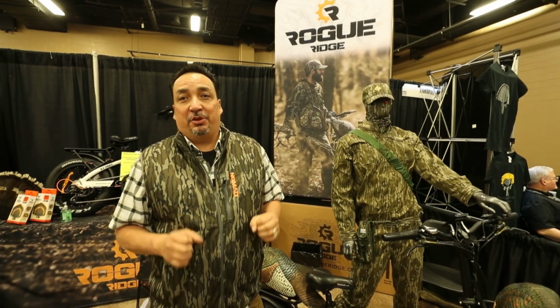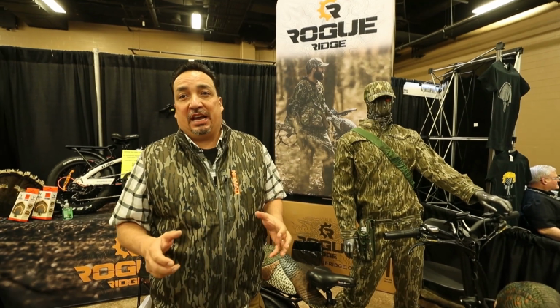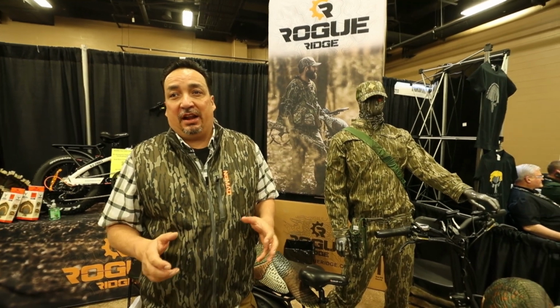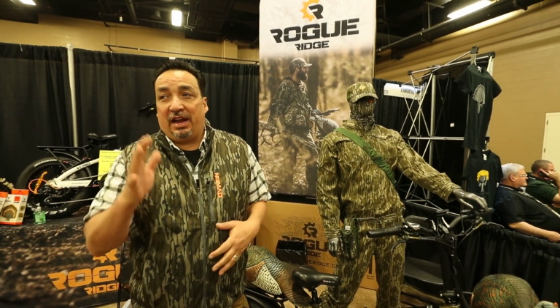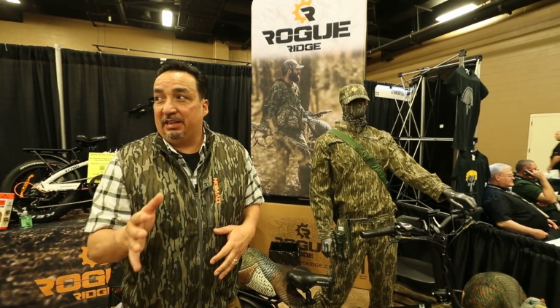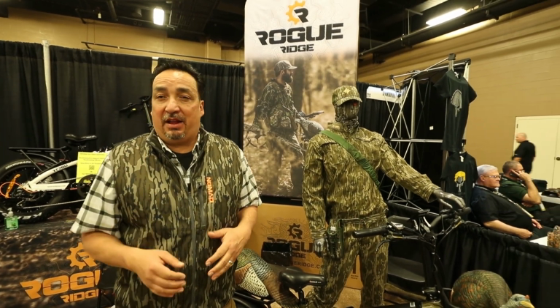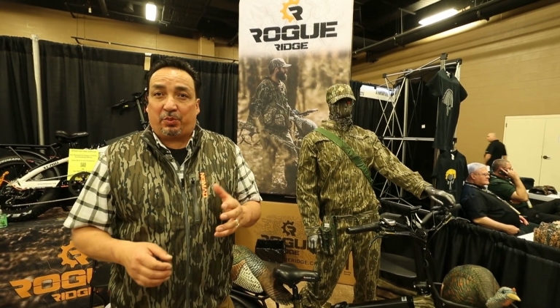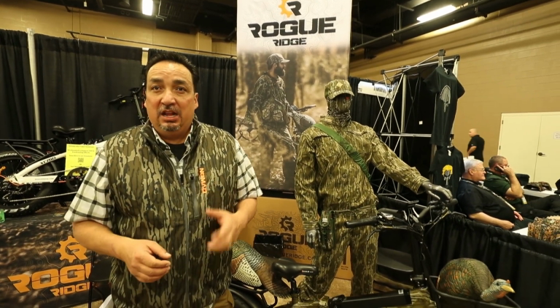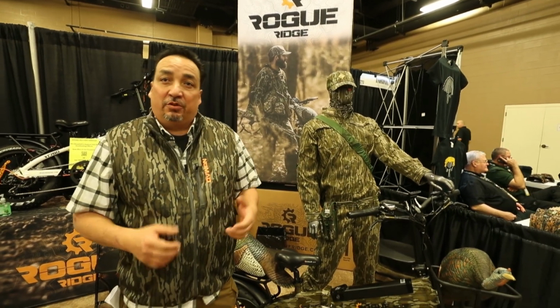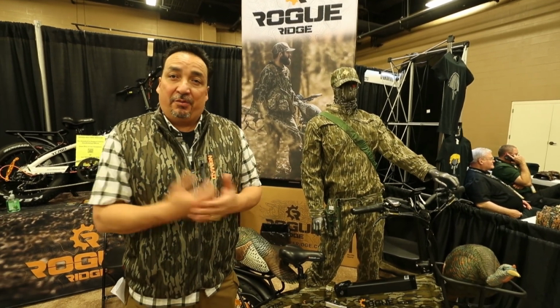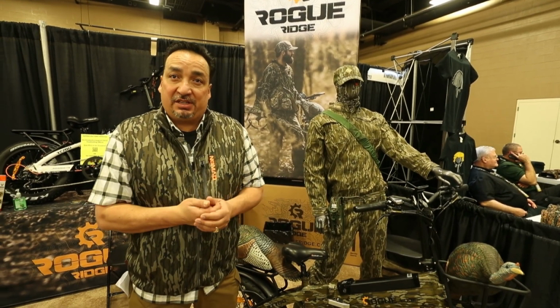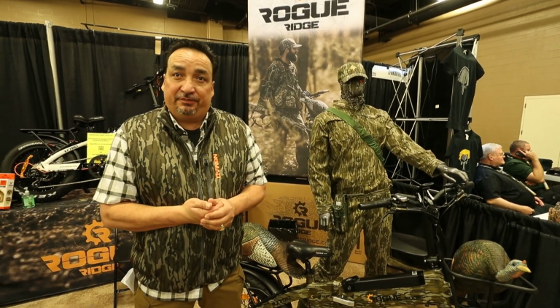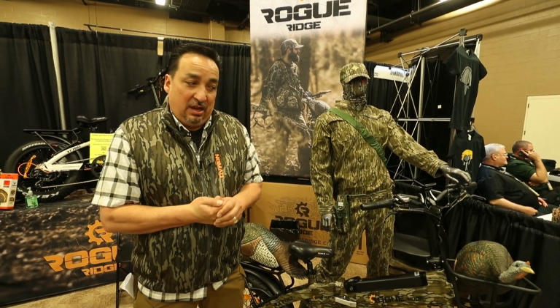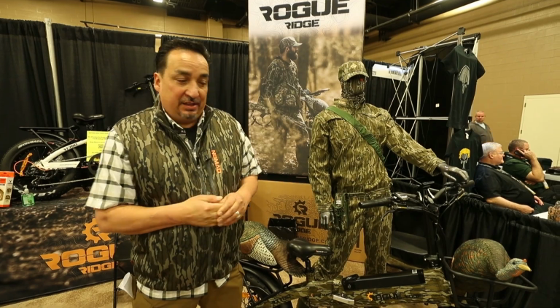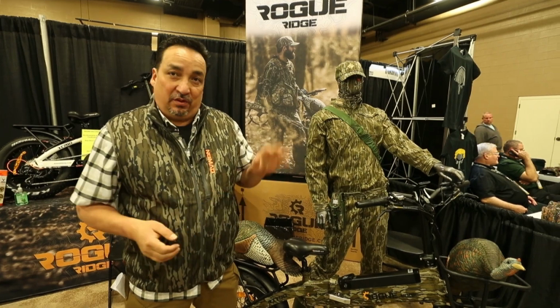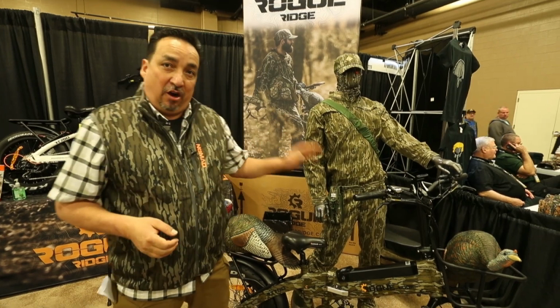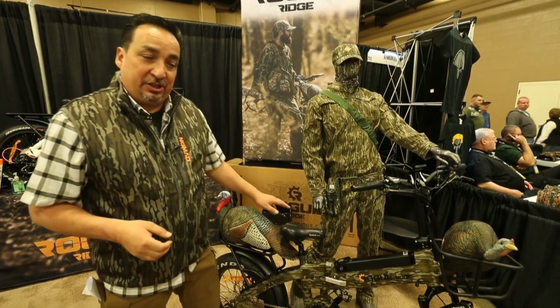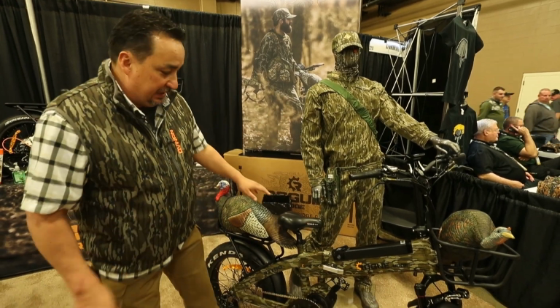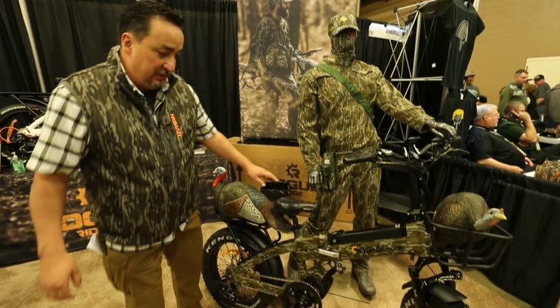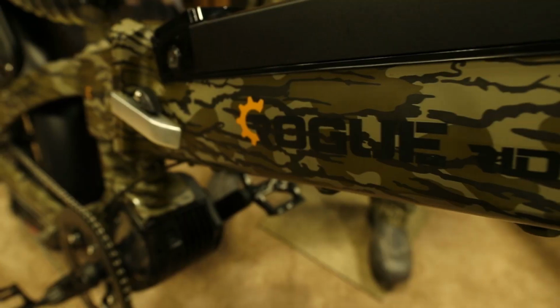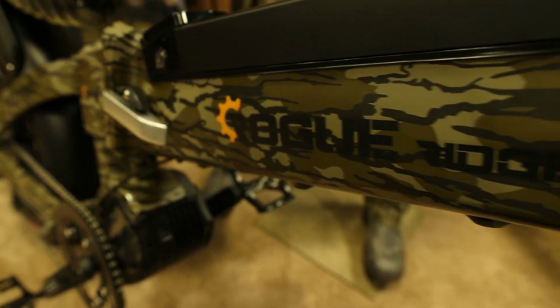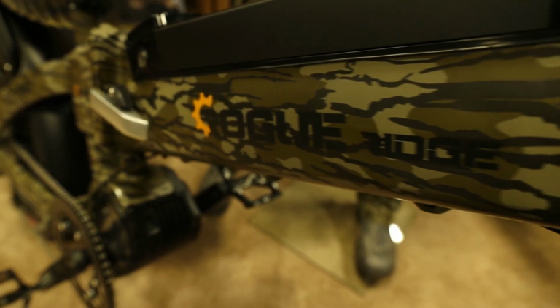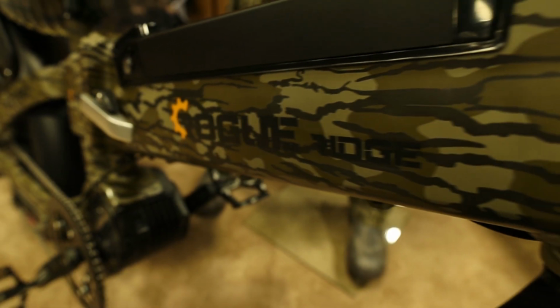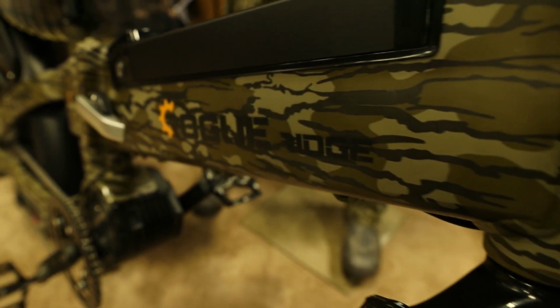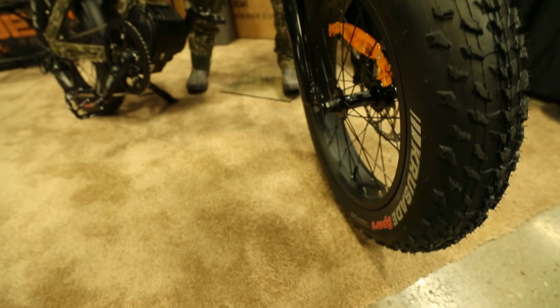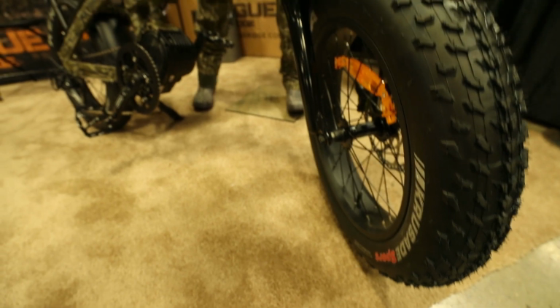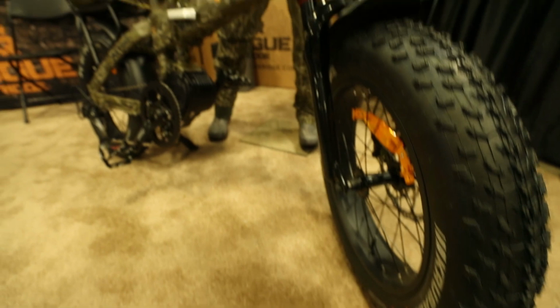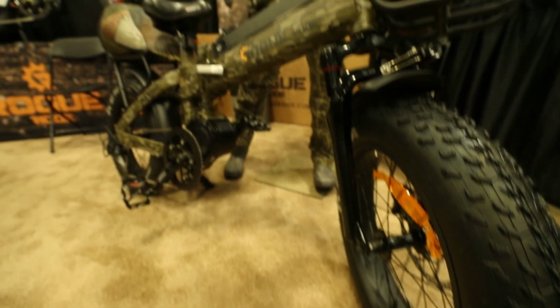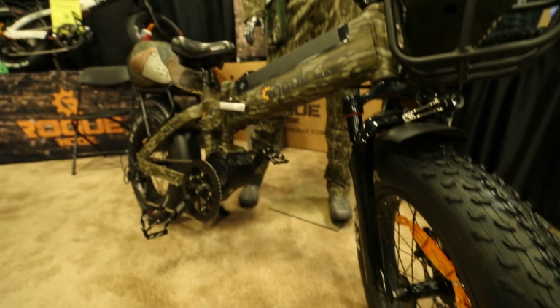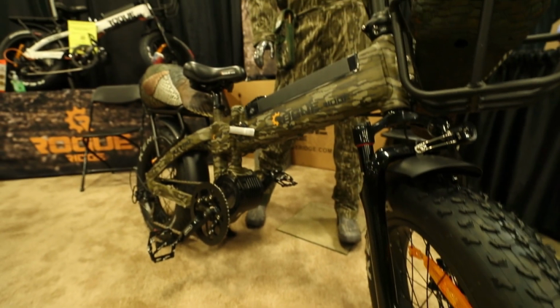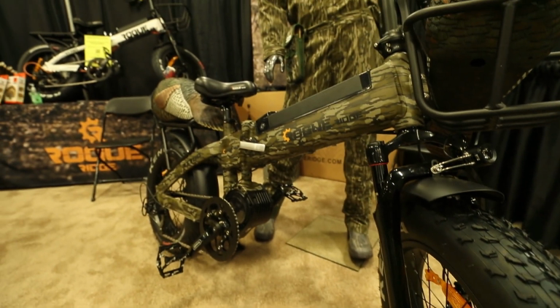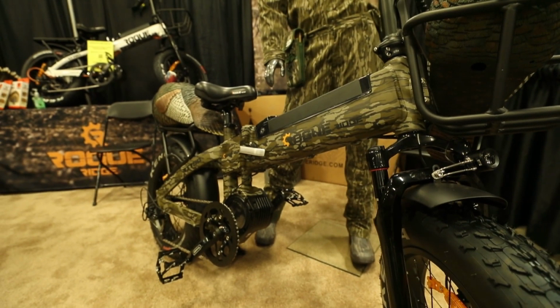We're super excited about it — I know you guys are gonna be excited about it this spring. We're teaming up with Mossy Oak and this is our Ridge Tech. This is a 750 watt system electric turkey hunting bike.